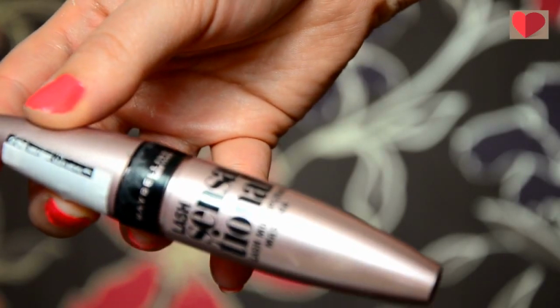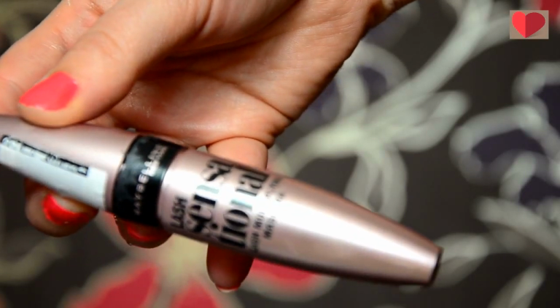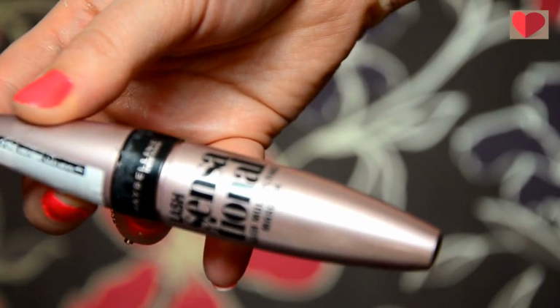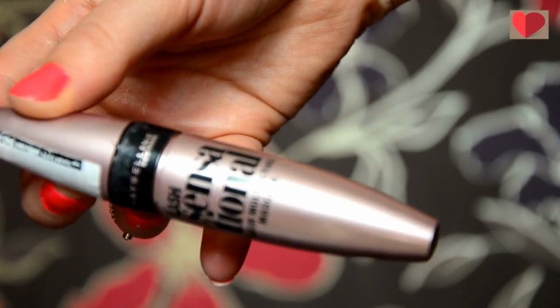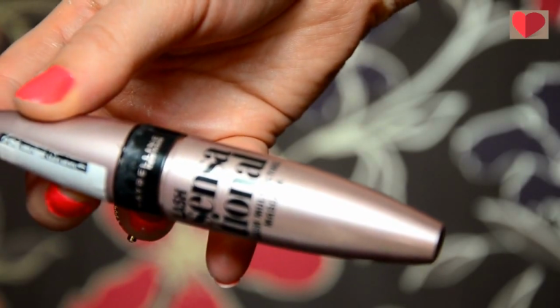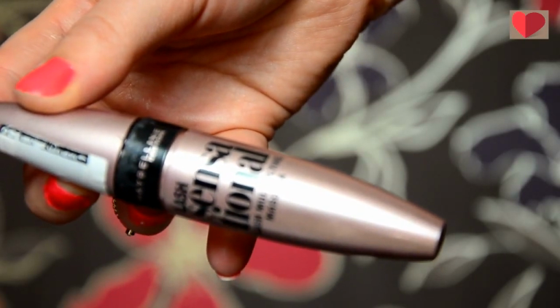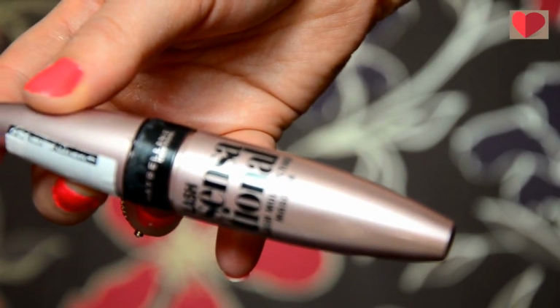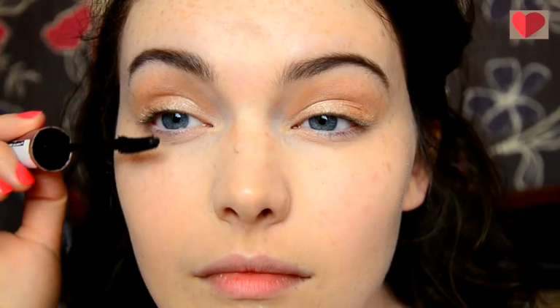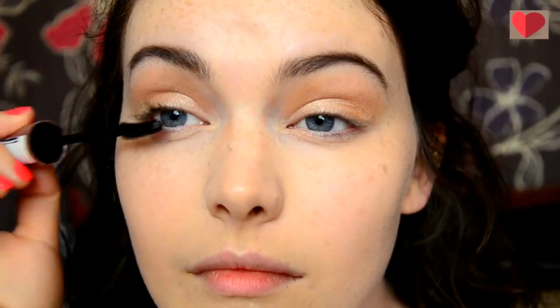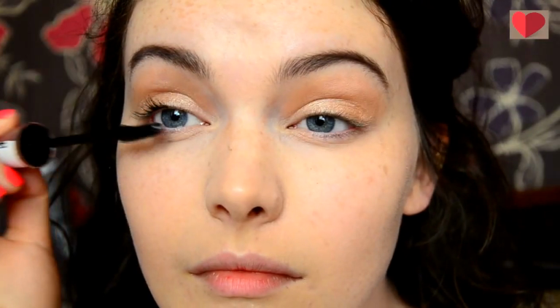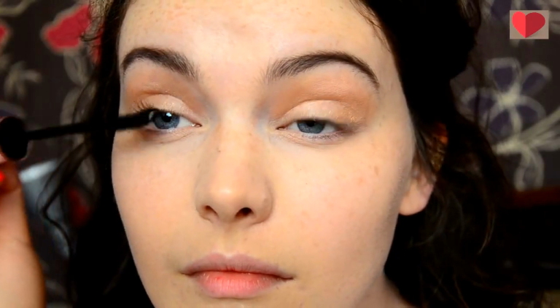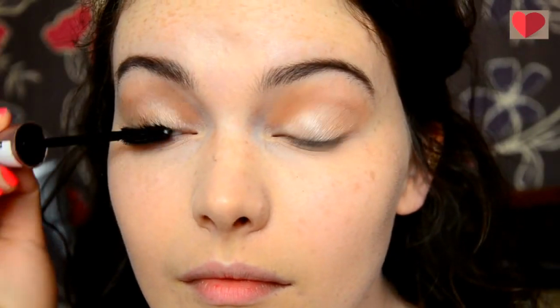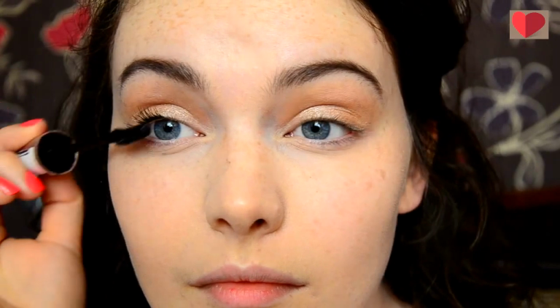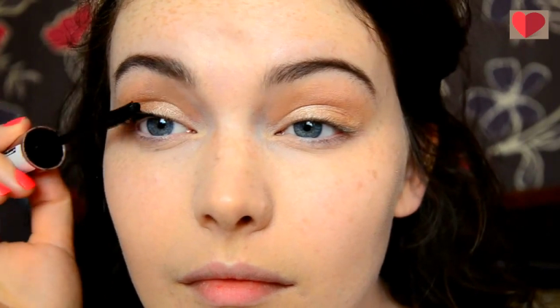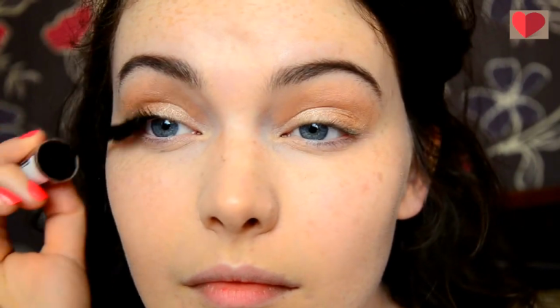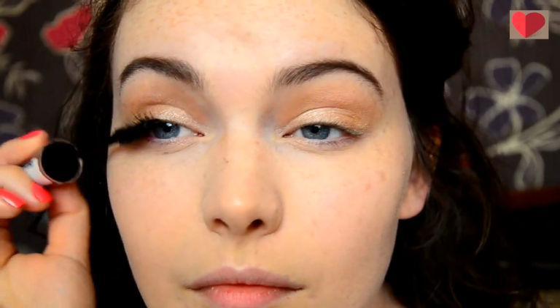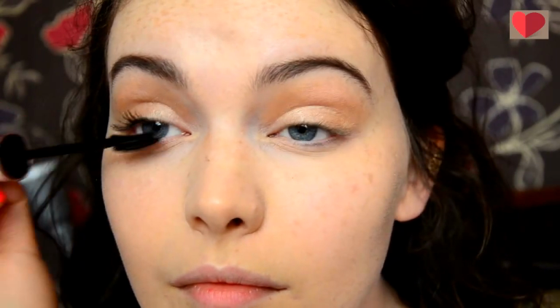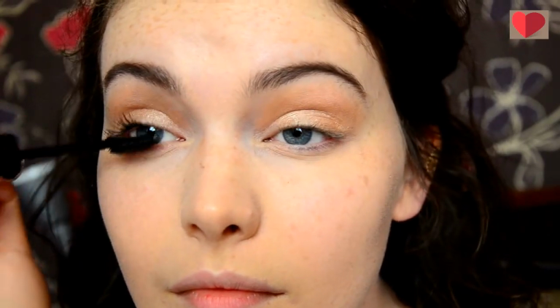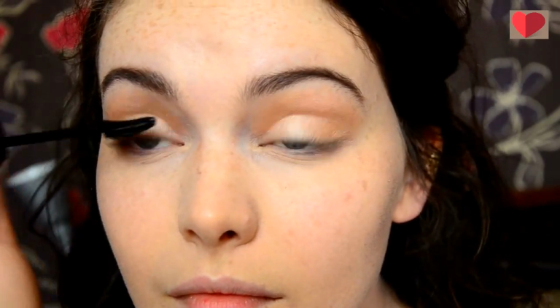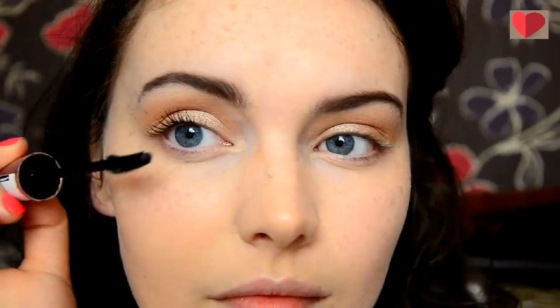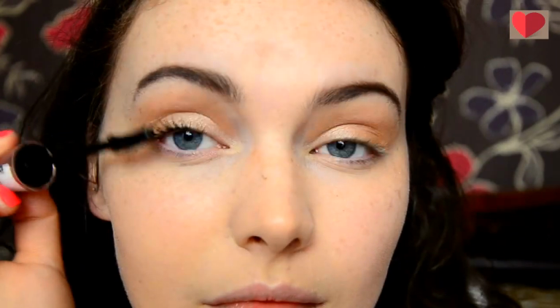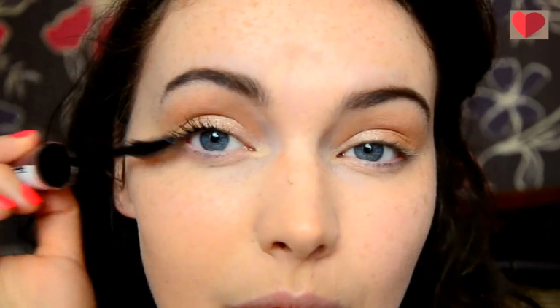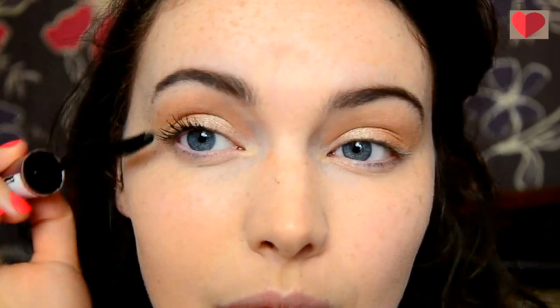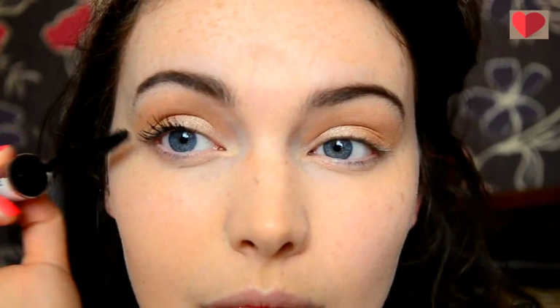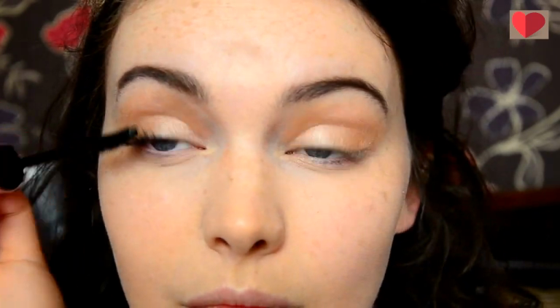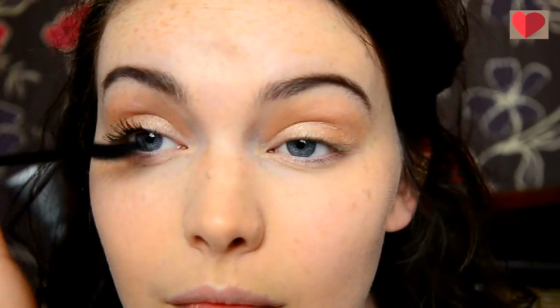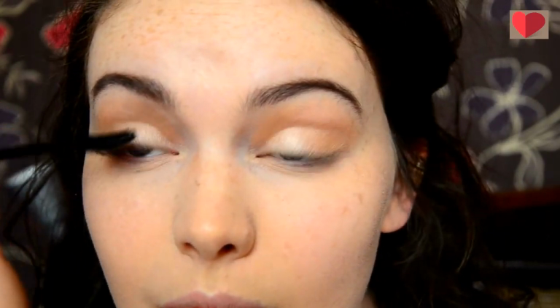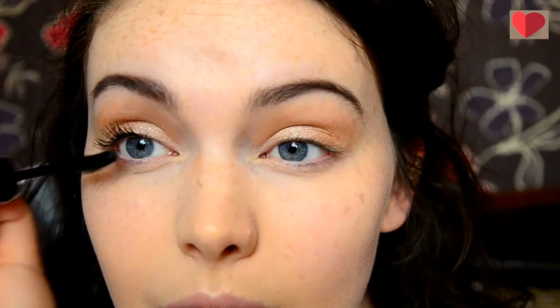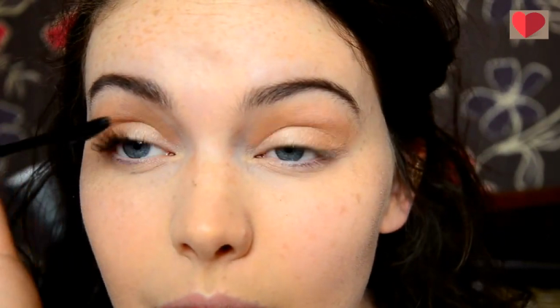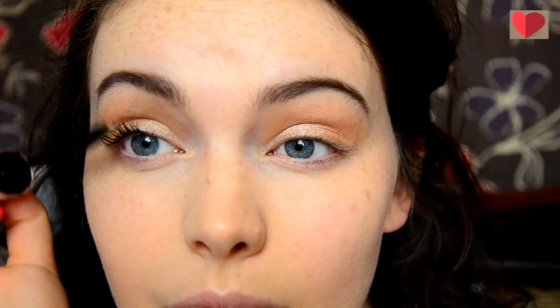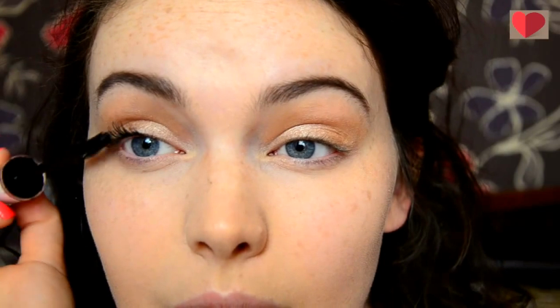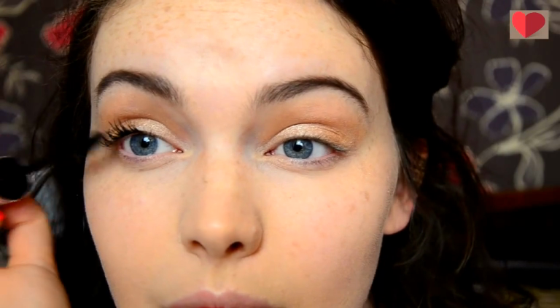To finish off the eyes I'm using my favourite mascara at the moment and that's the Maybelline Last Sensational mascara. I'm just going to give my lashes a couple of coats, only on my top eyelashes. I'm not putting any on the bottom eyelashes.